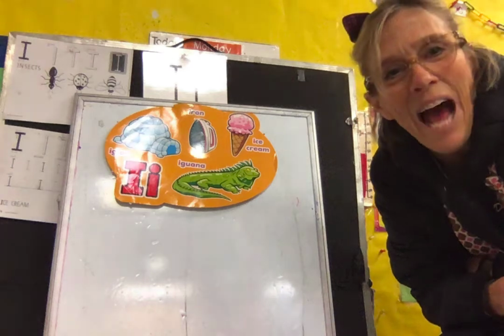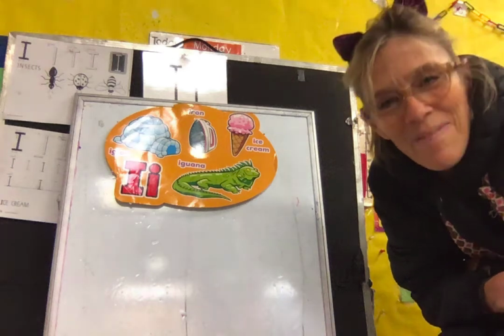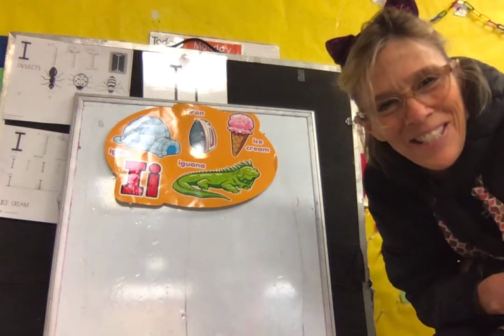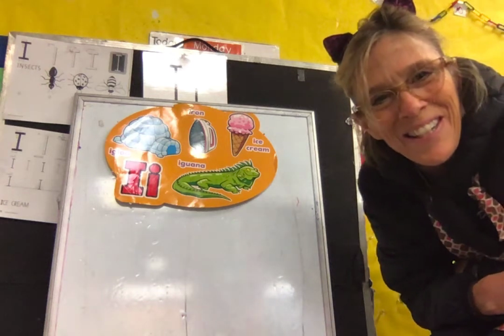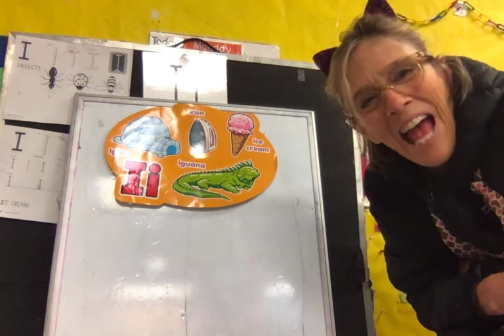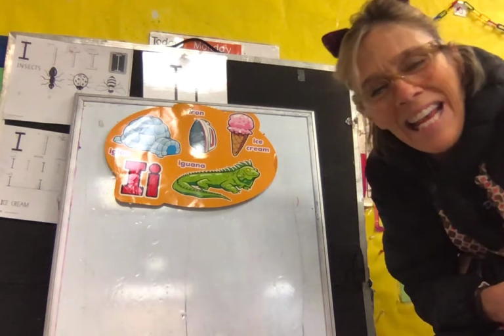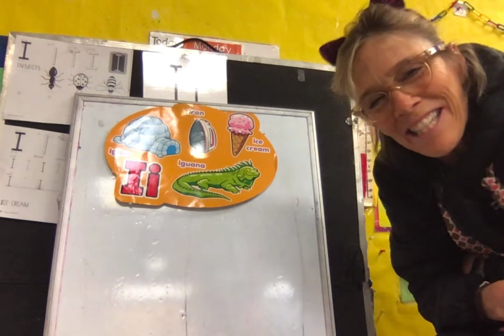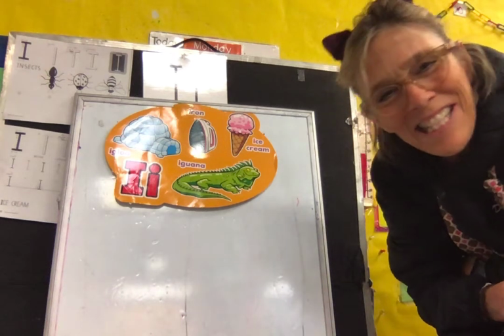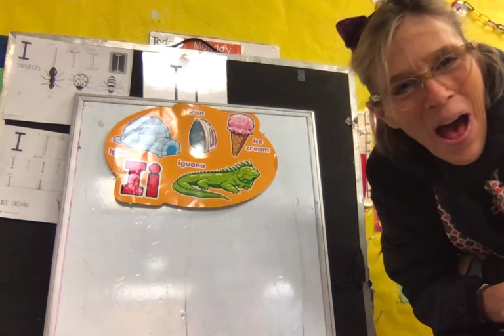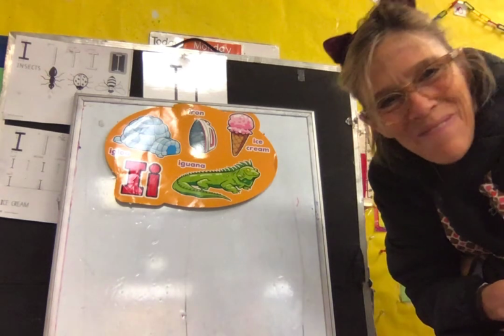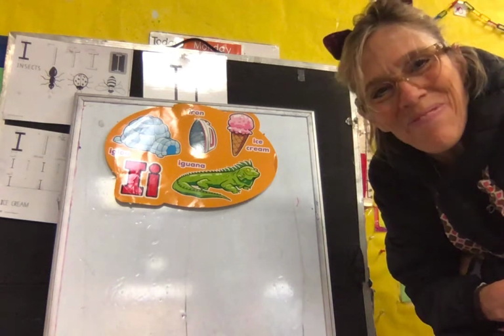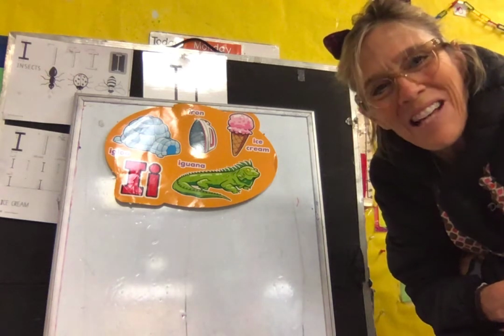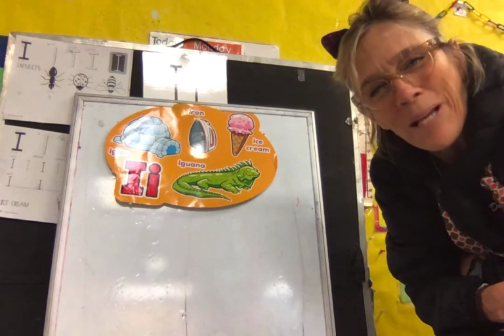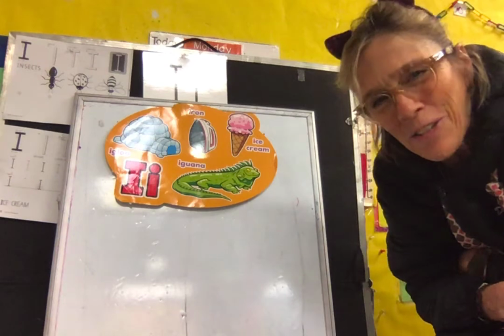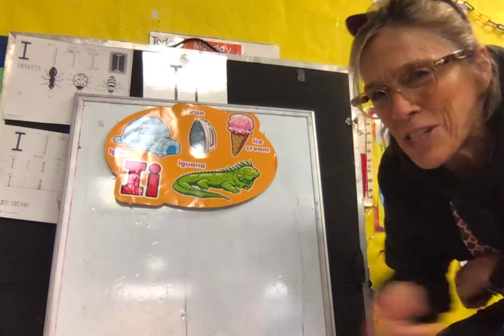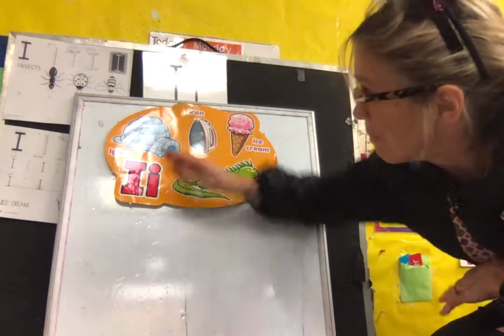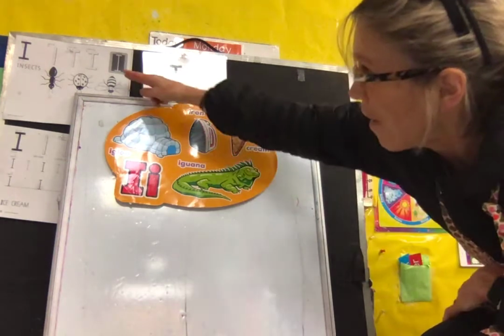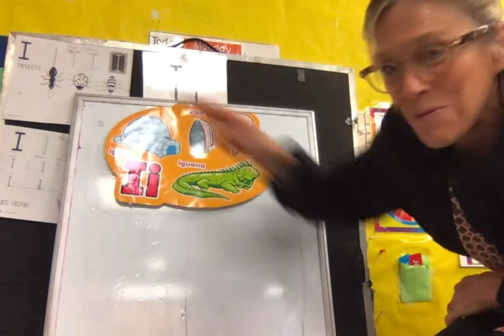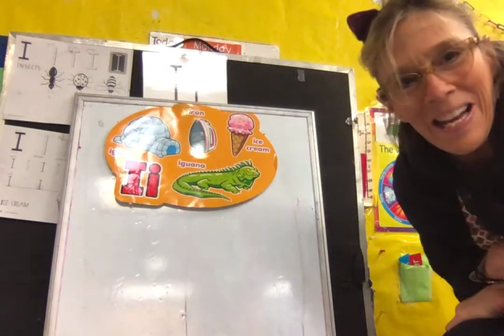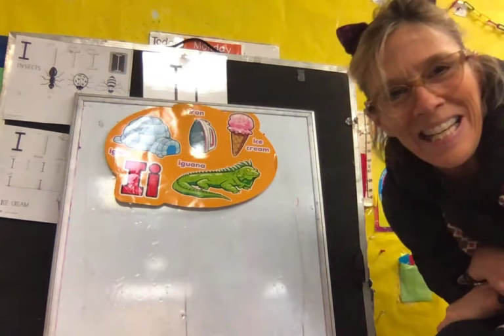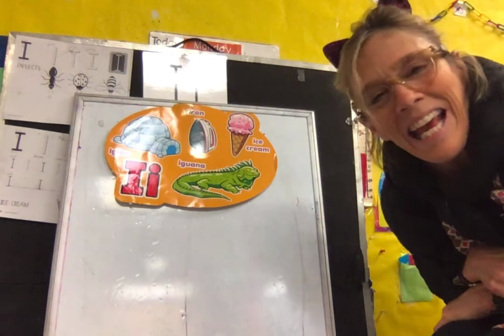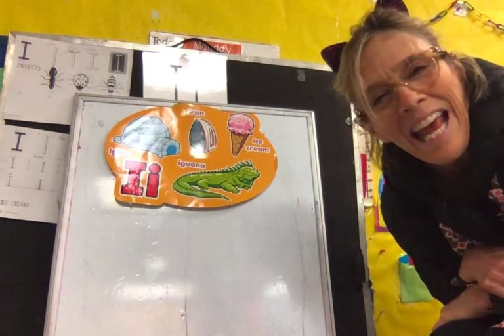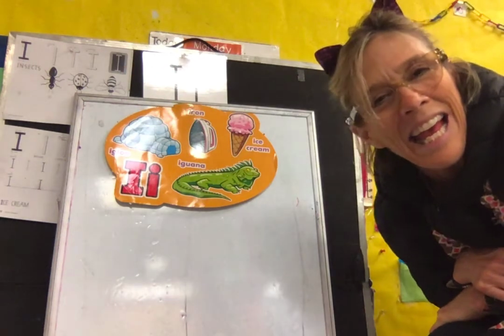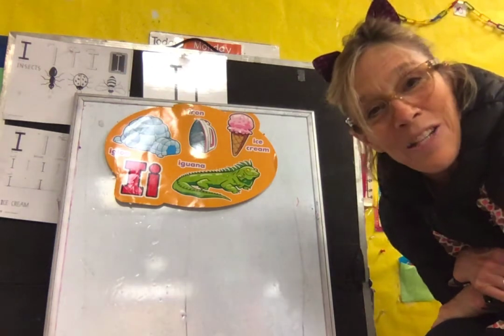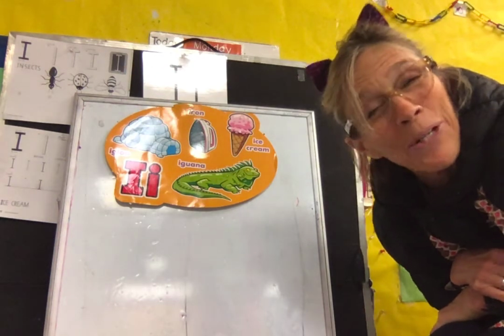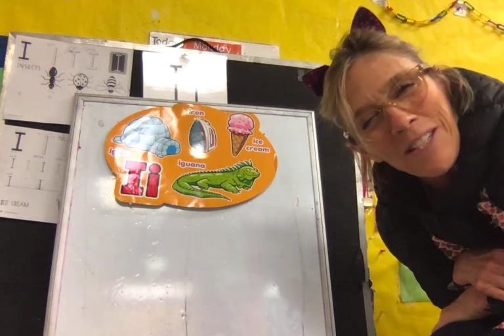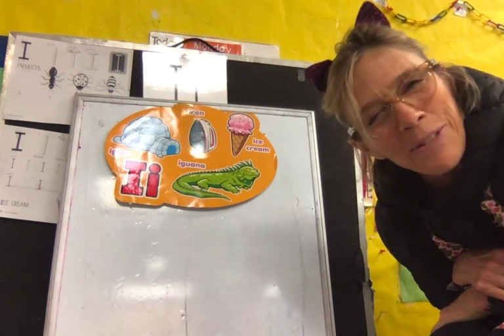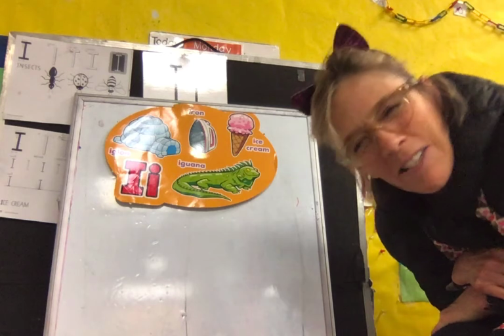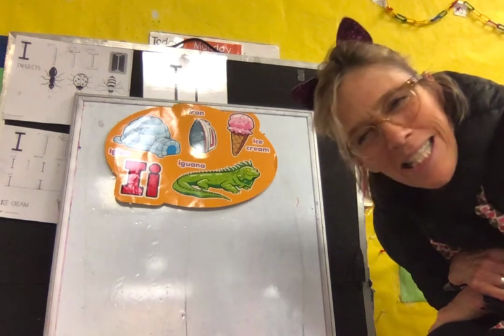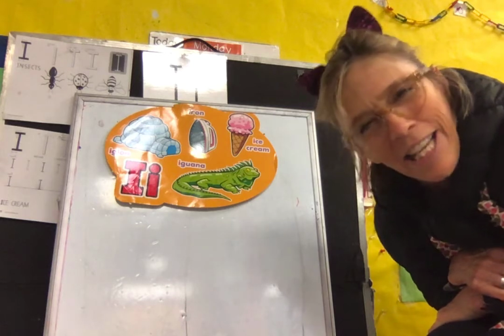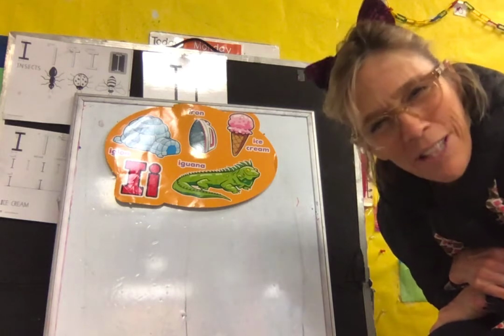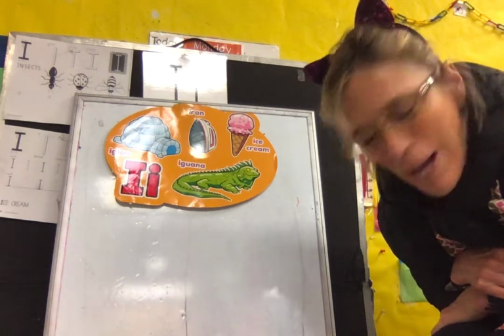Hi boys and girls! It's literacy time! So get your literacy papers out for writing and we're going to do some exercises to get our fingers ready.